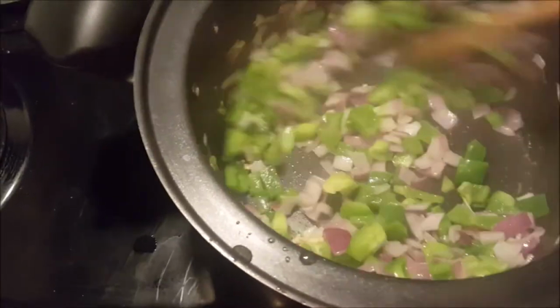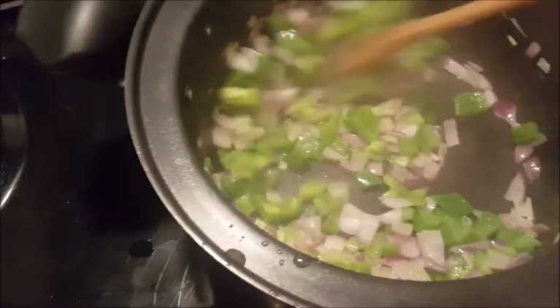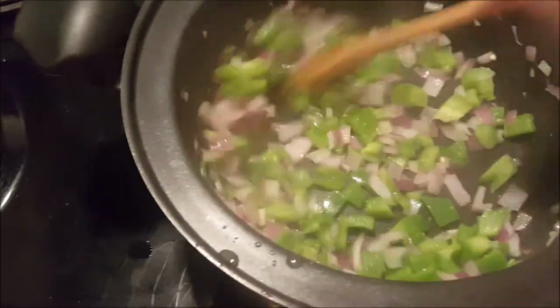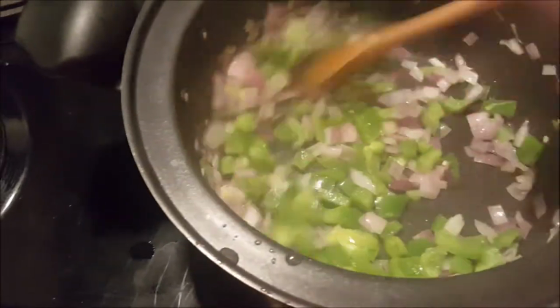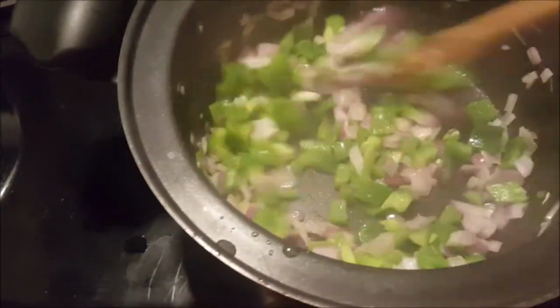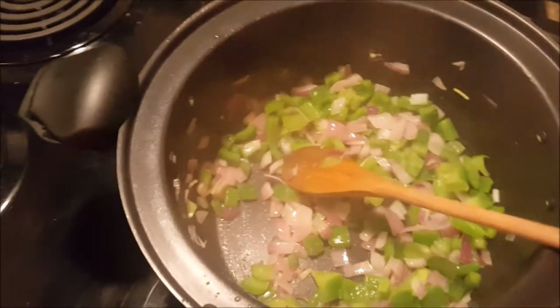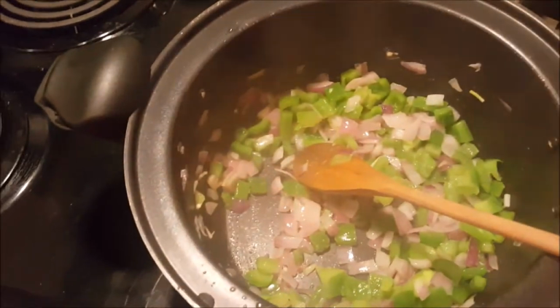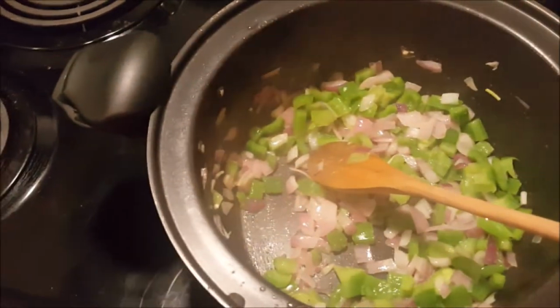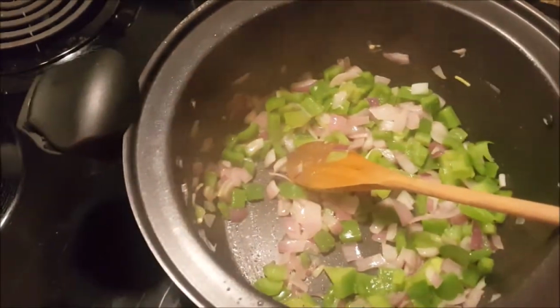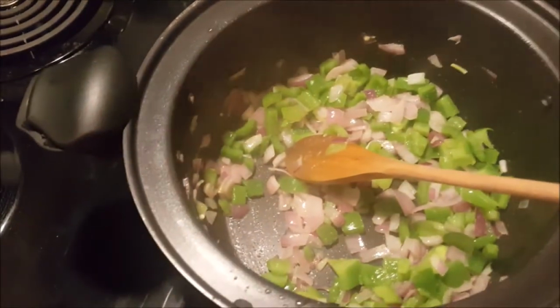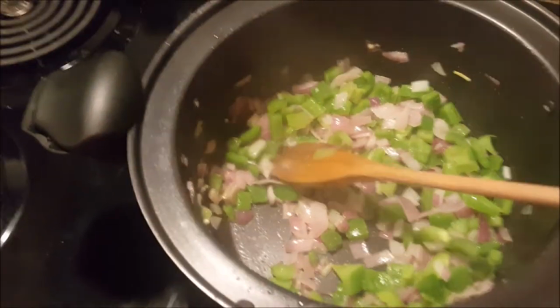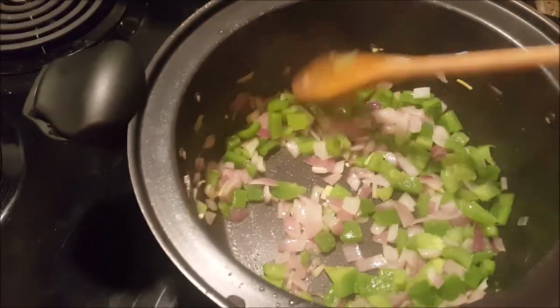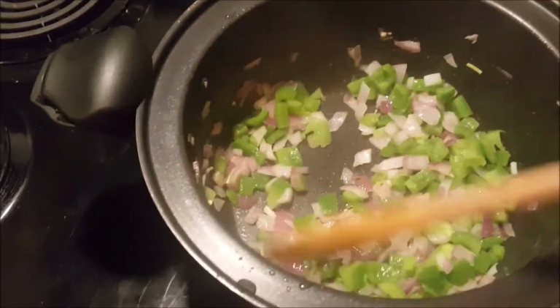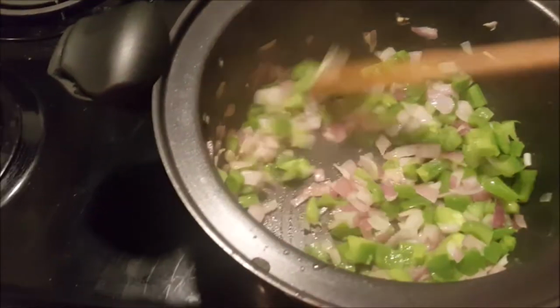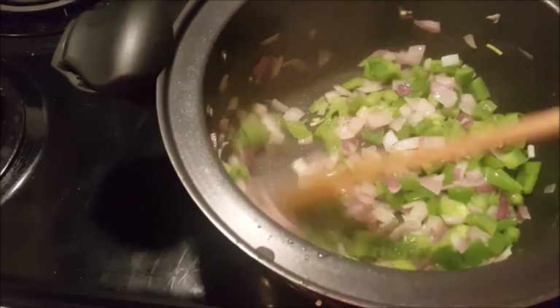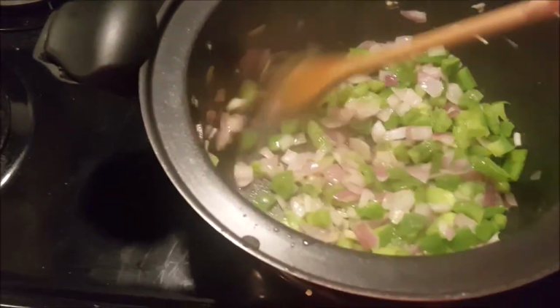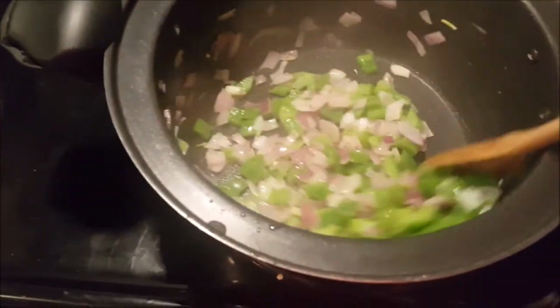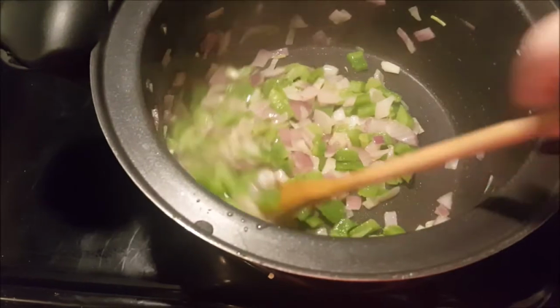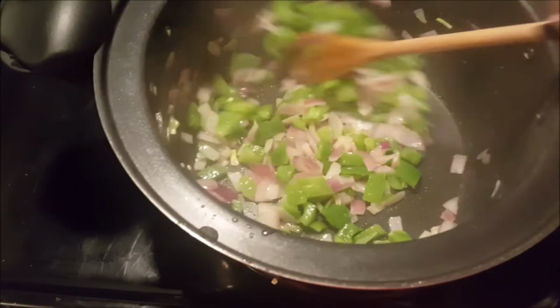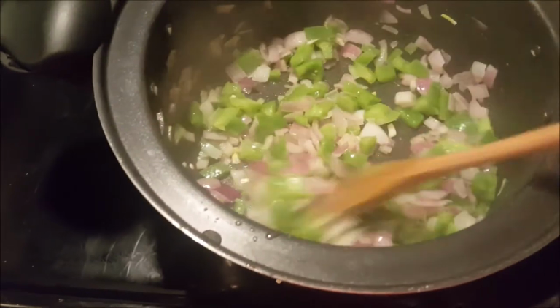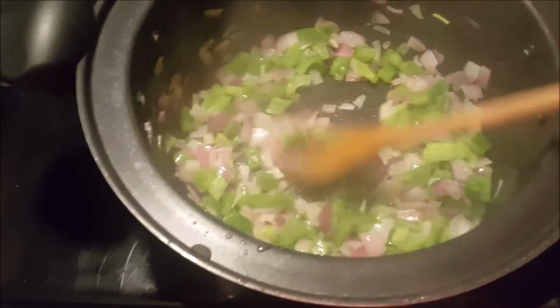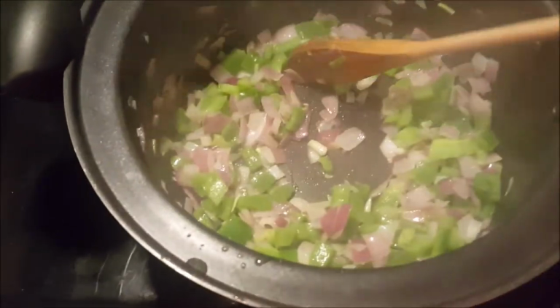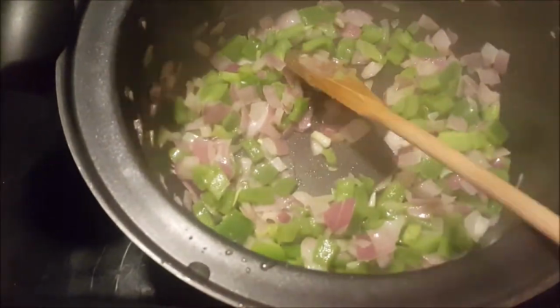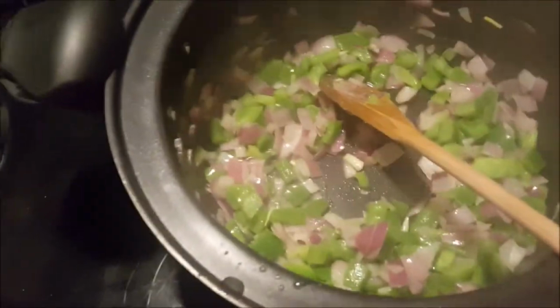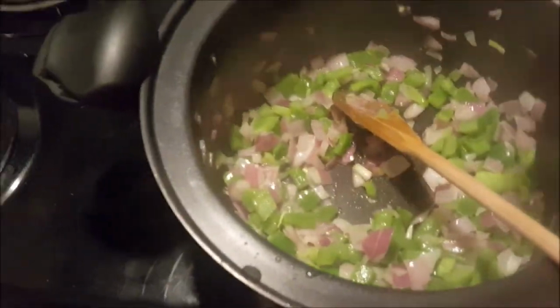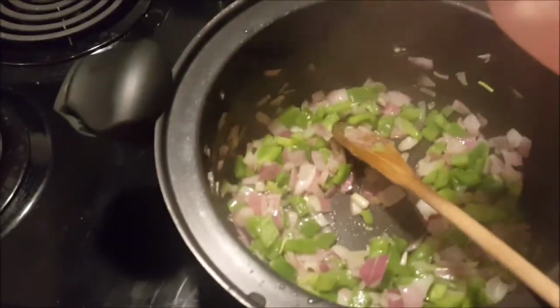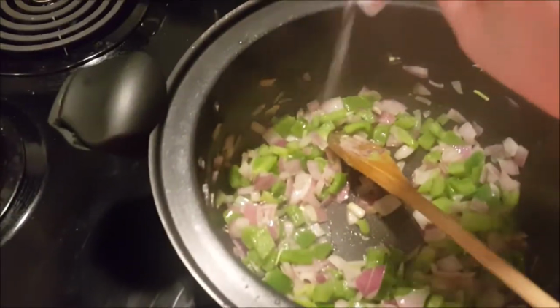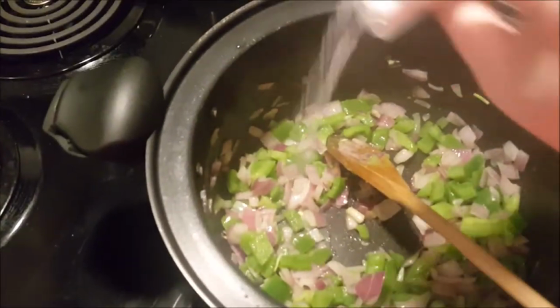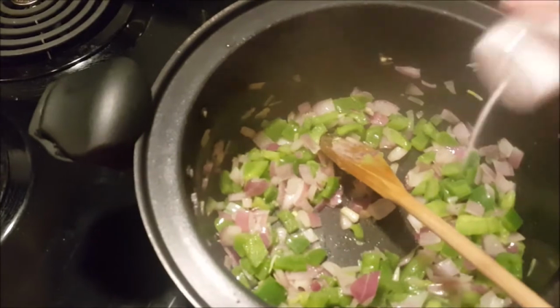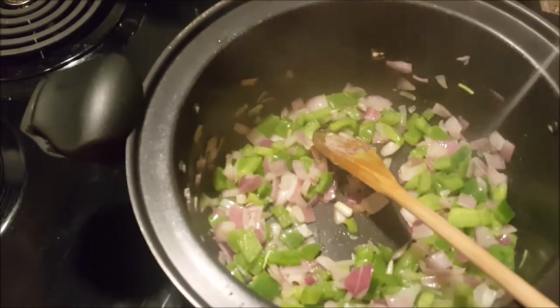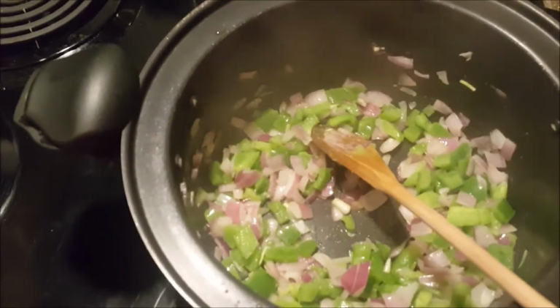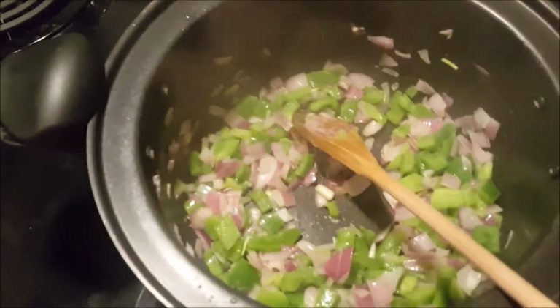Keep on stirring. At this point, if you want any kind of fresh chilies — like green chilies or red chilies — you would add those in now.